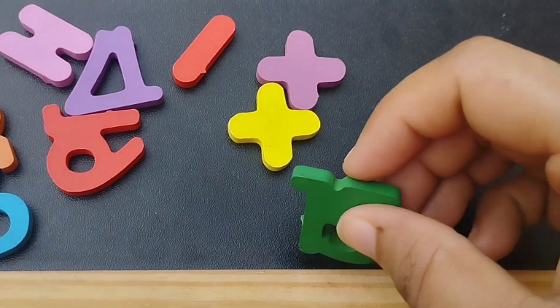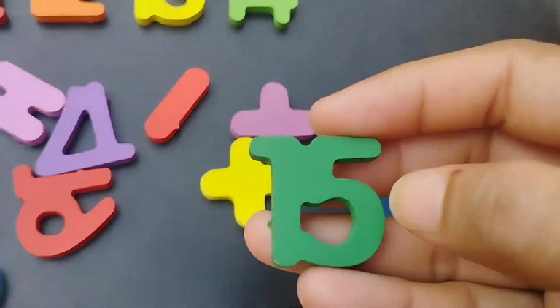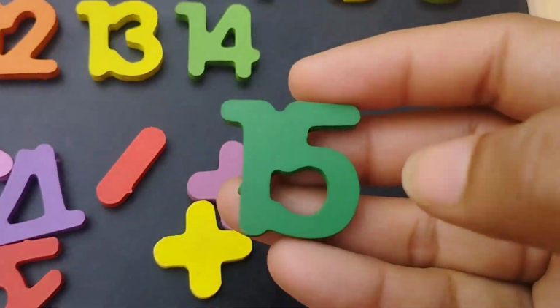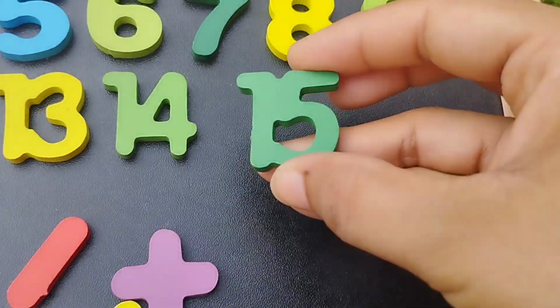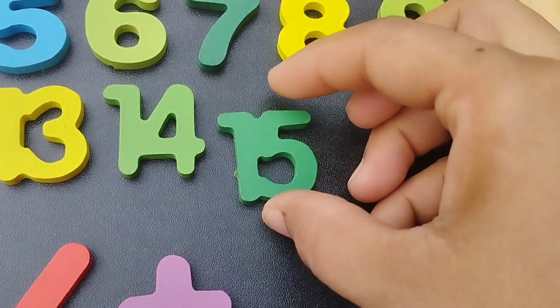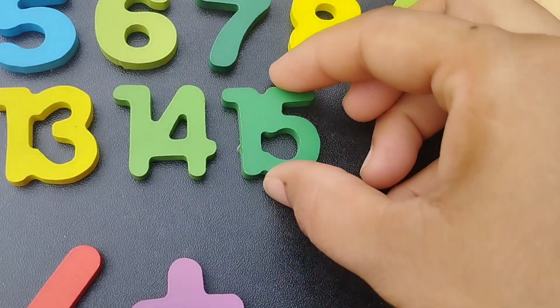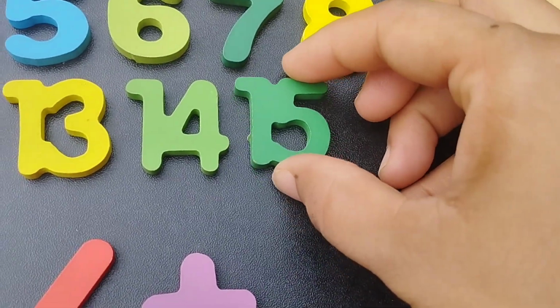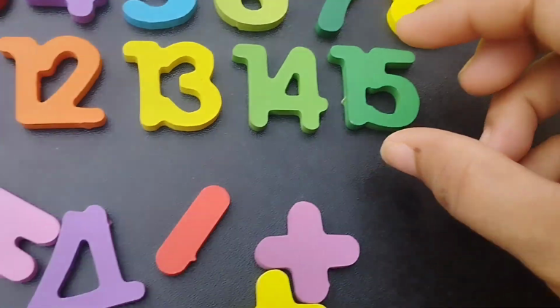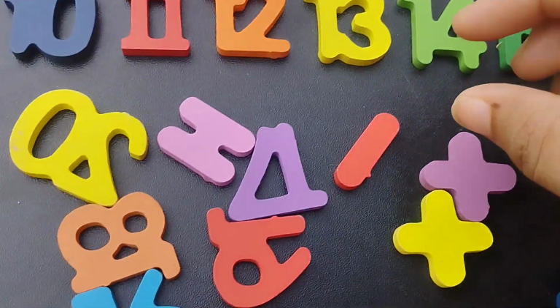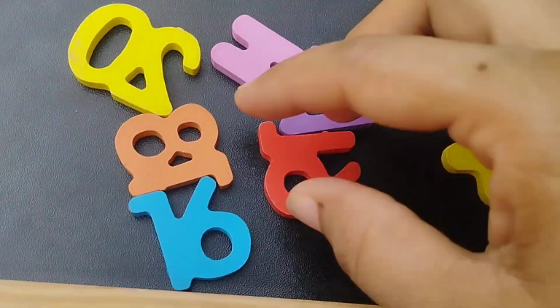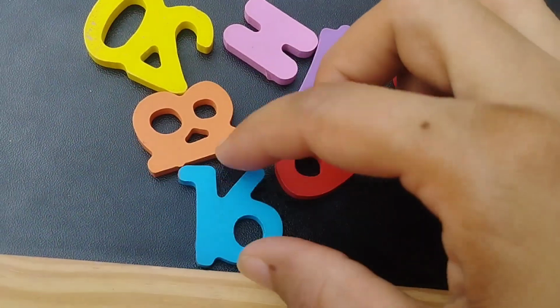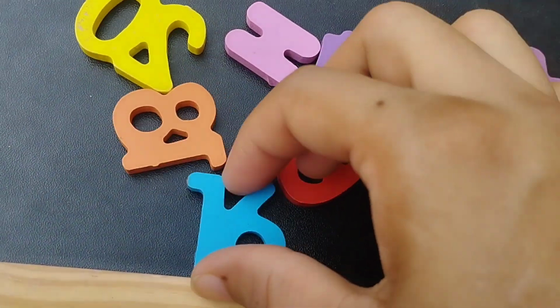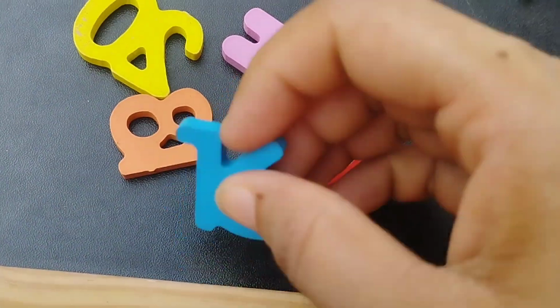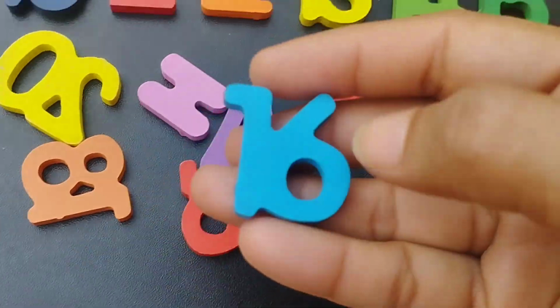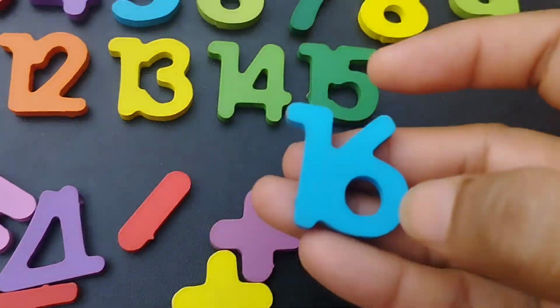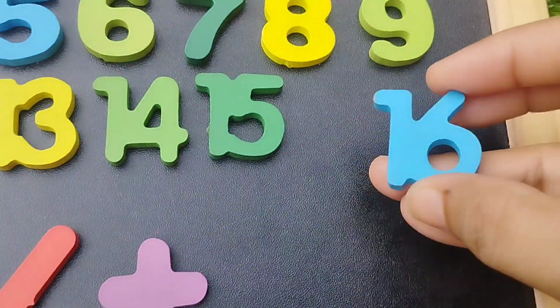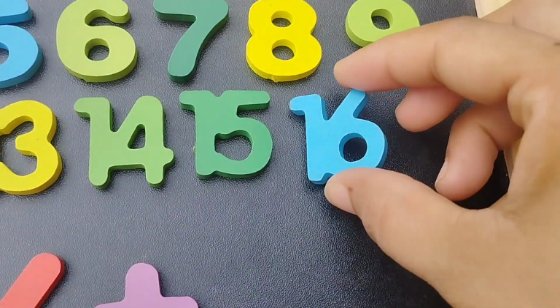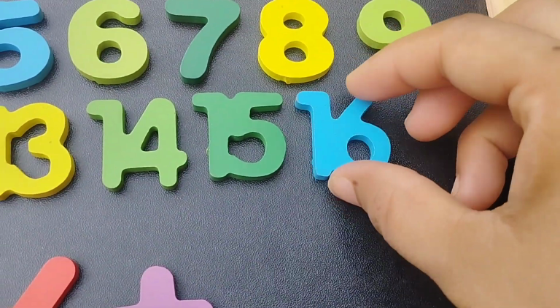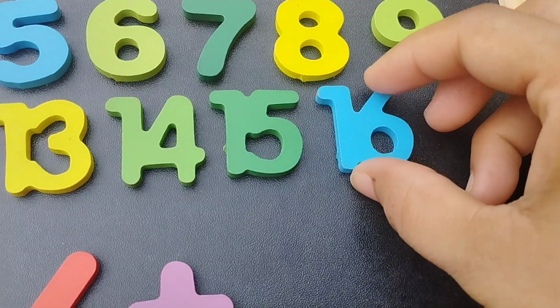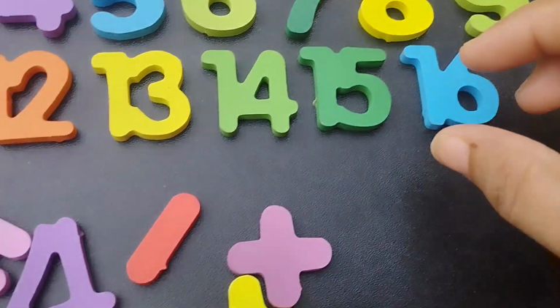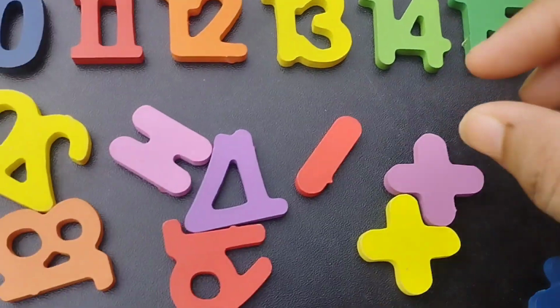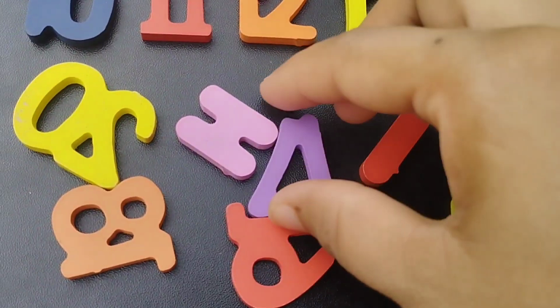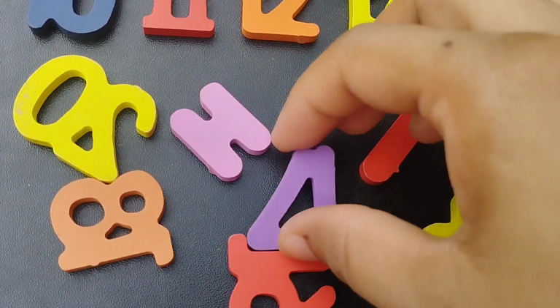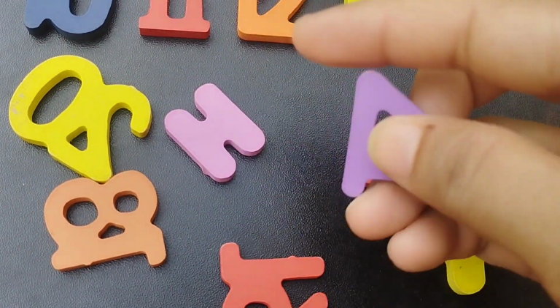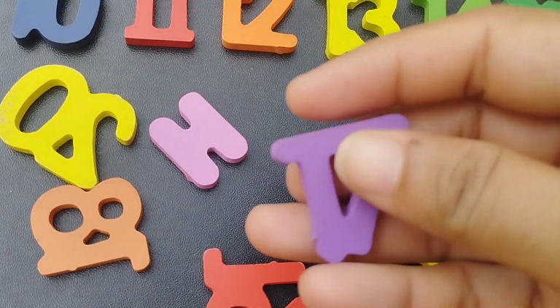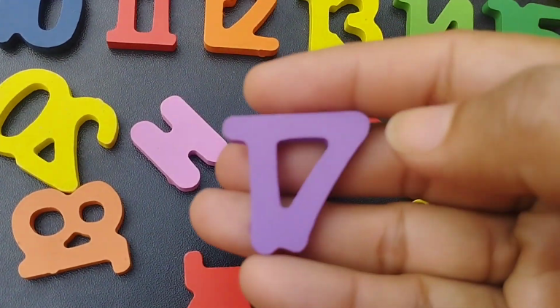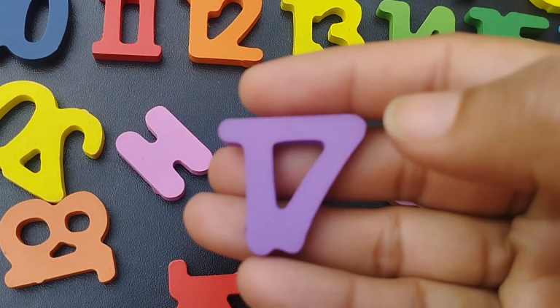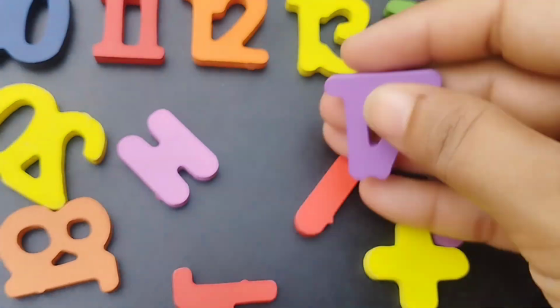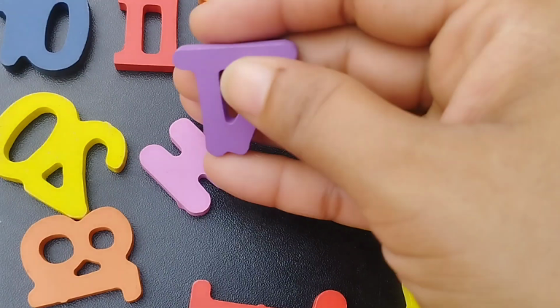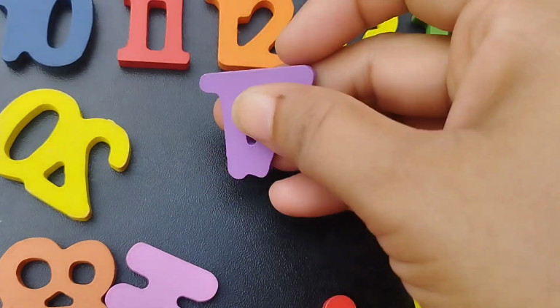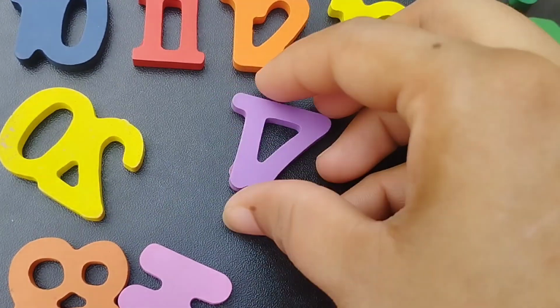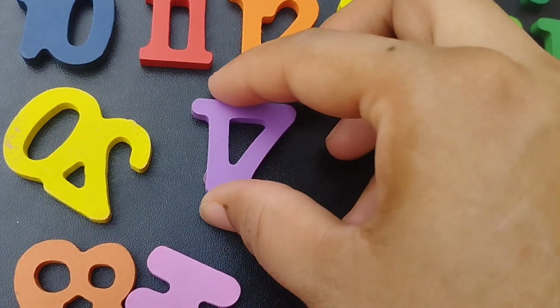Number 15. The next number is number 16. Number 17. 1. 7. 17.